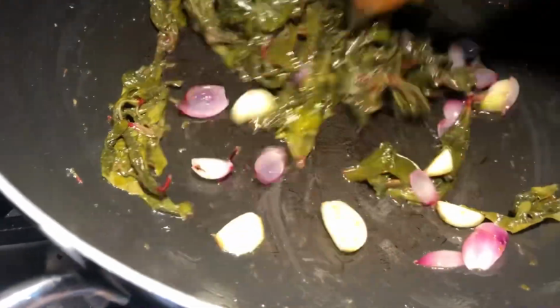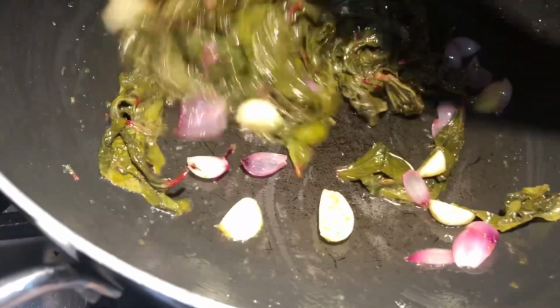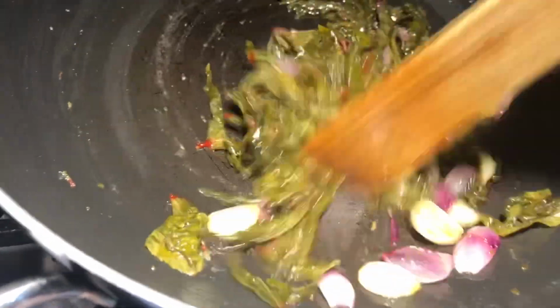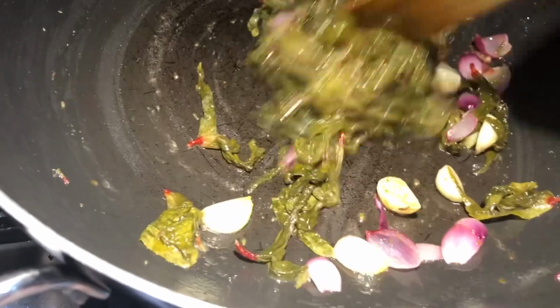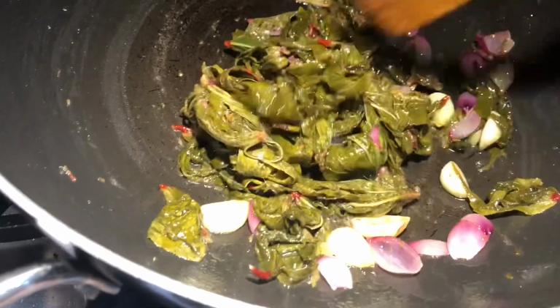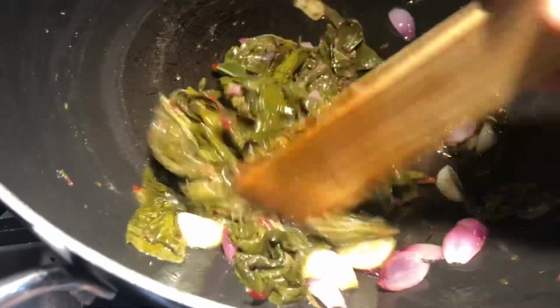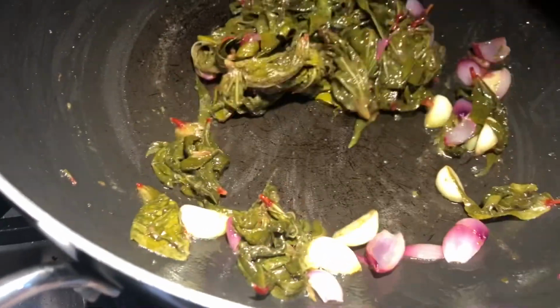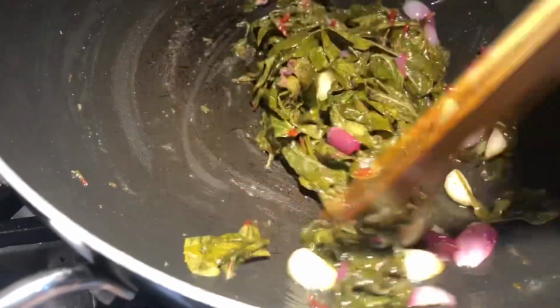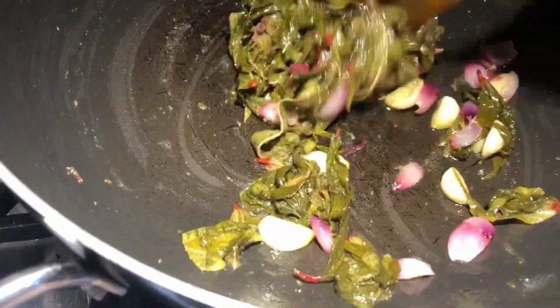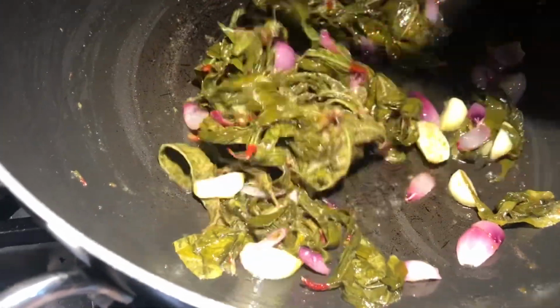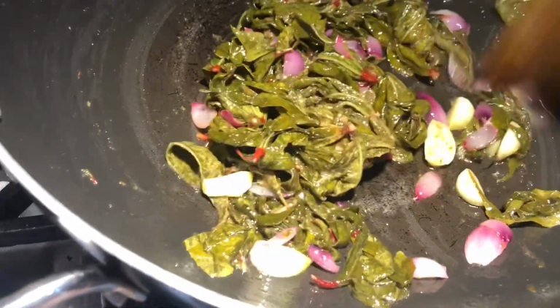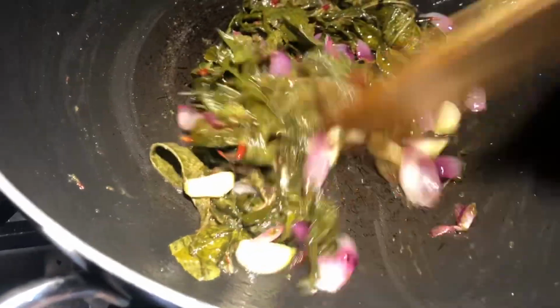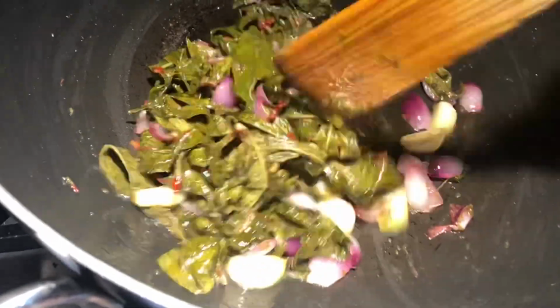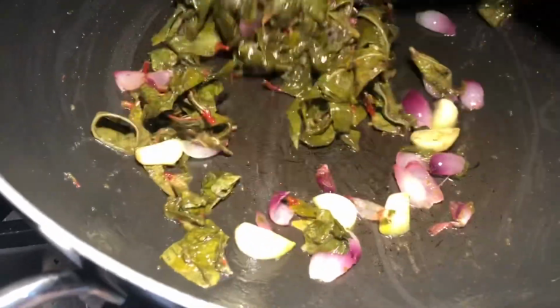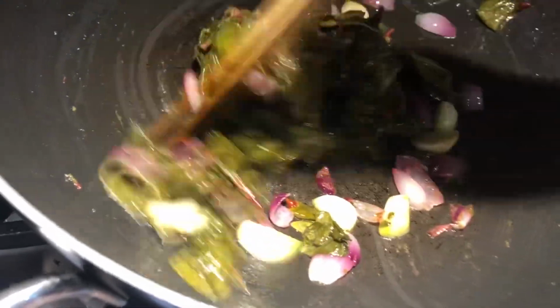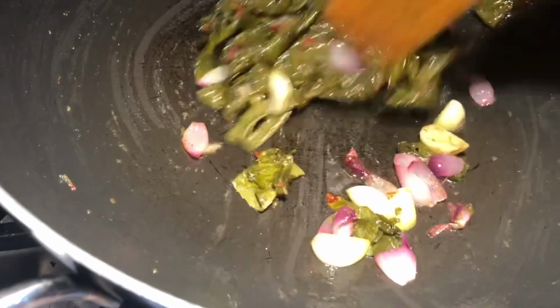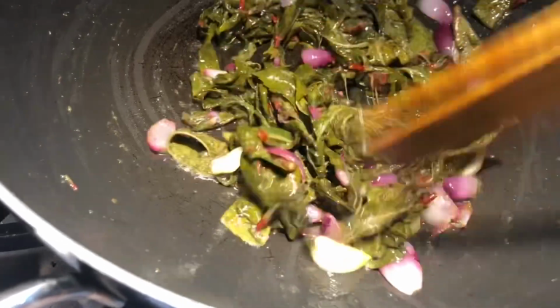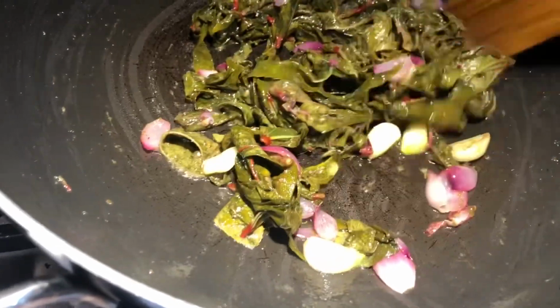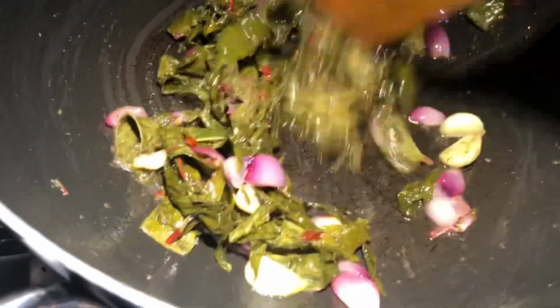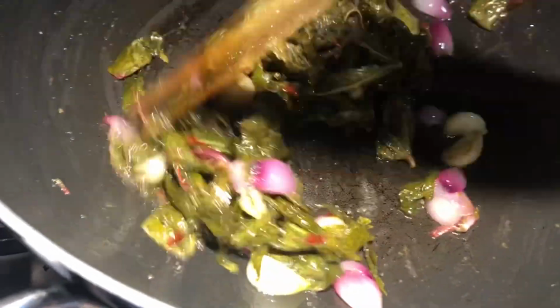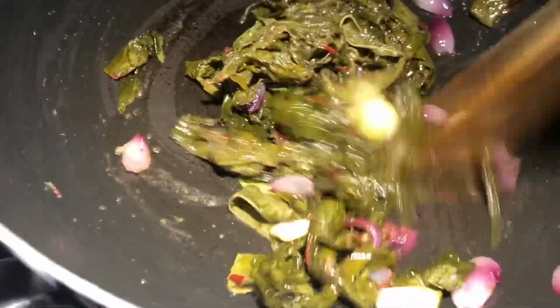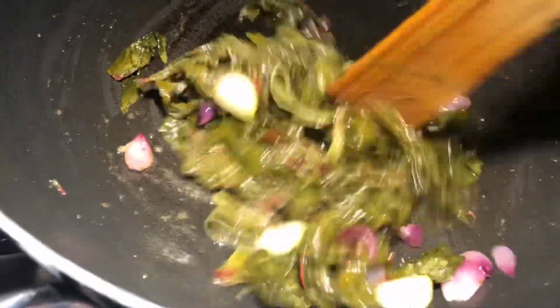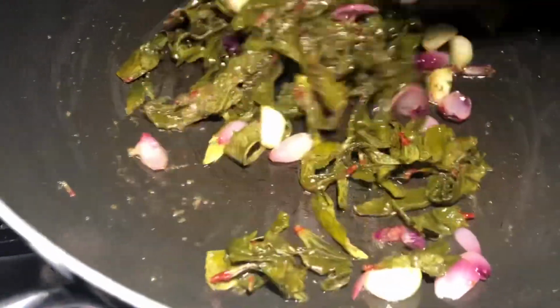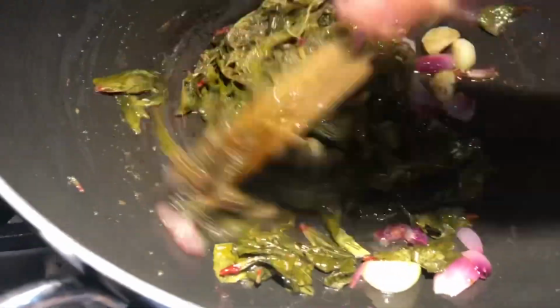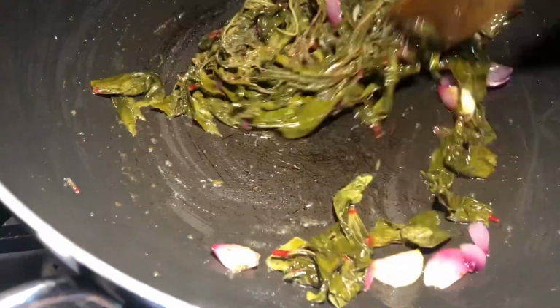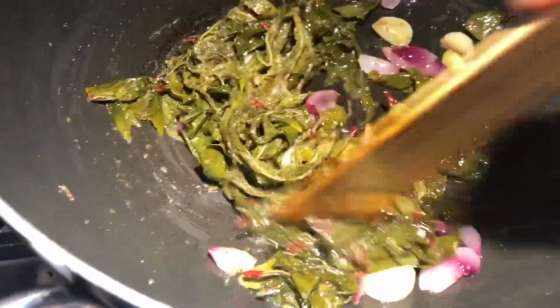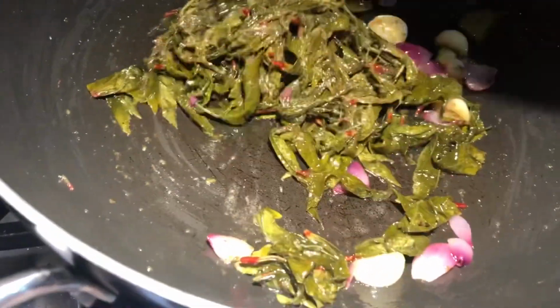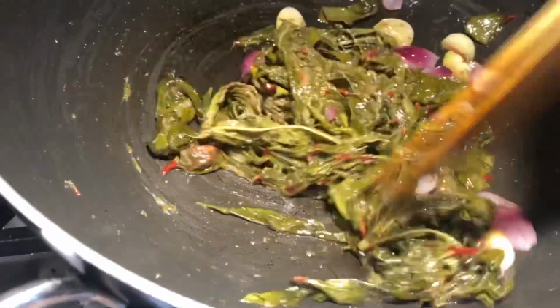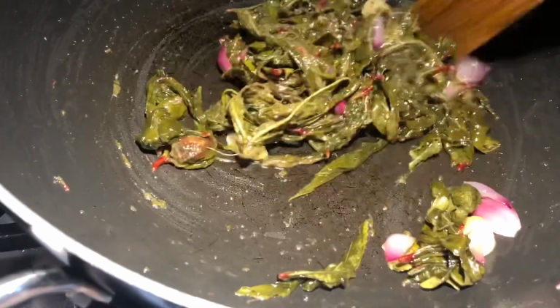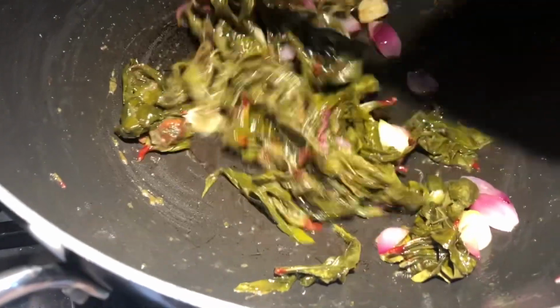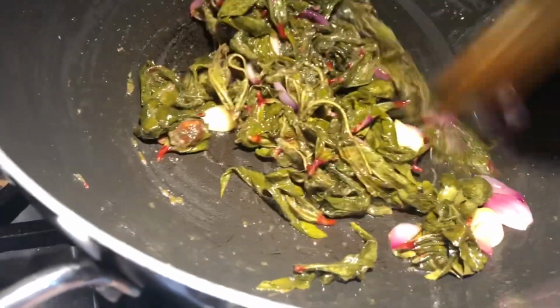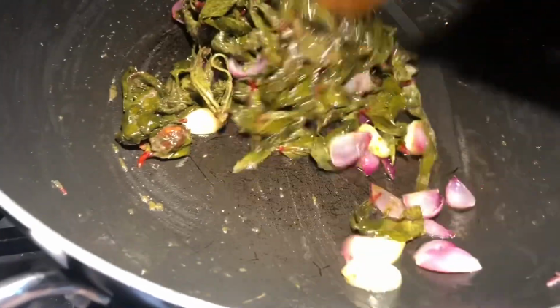Whenever my mom makes this, she cooks the leaf and strains the water because it can be that much sour. If it is very sour, you can do it that way. Otherwise, you can just cook it like this.